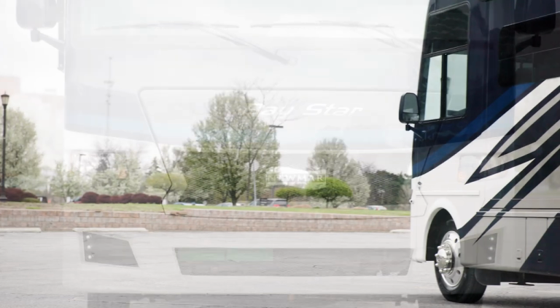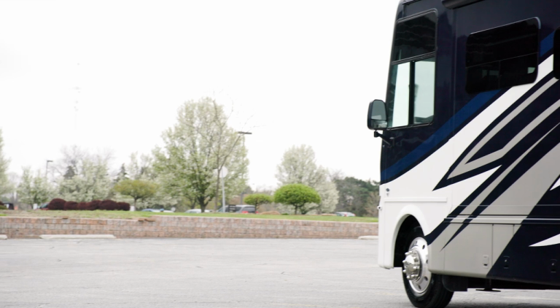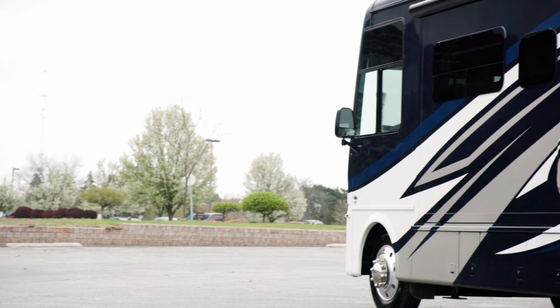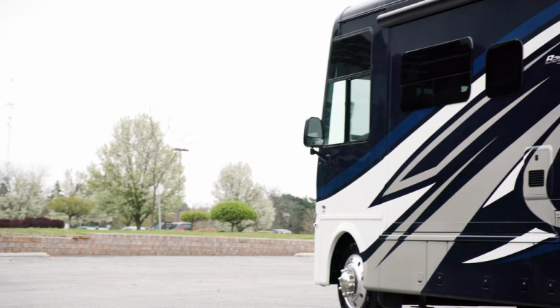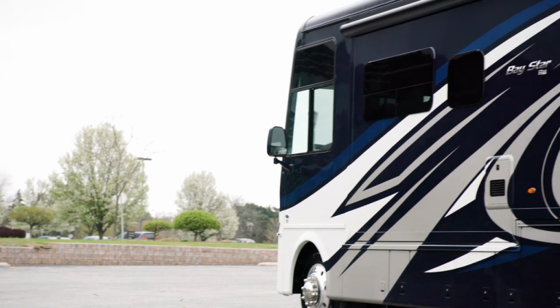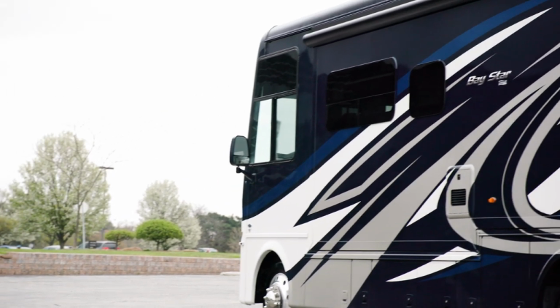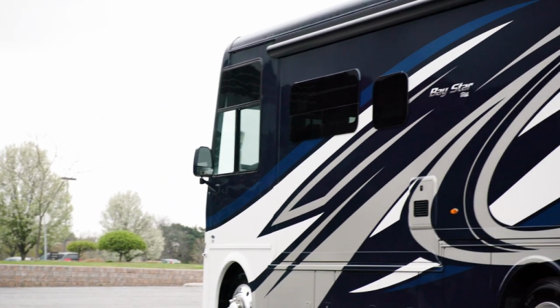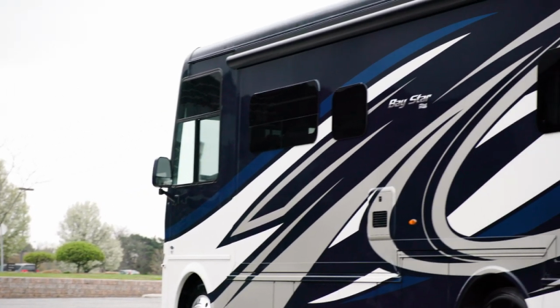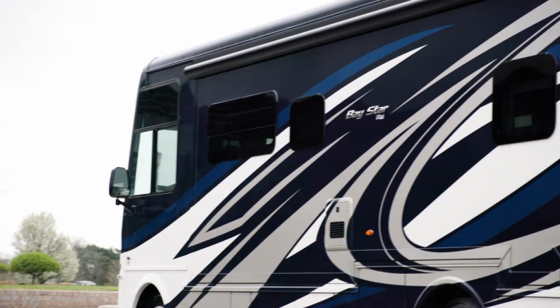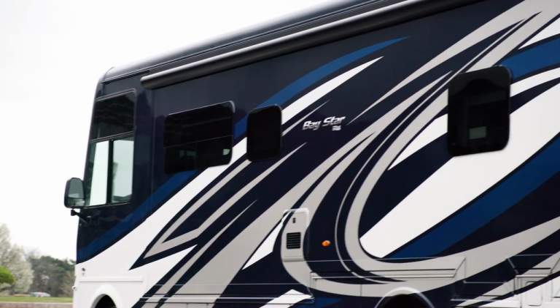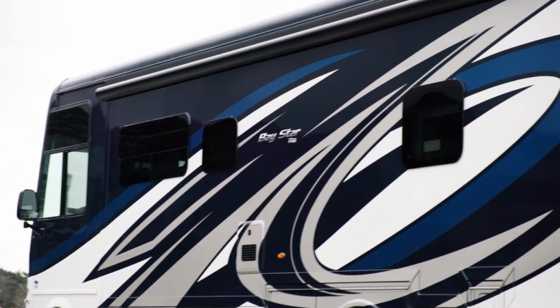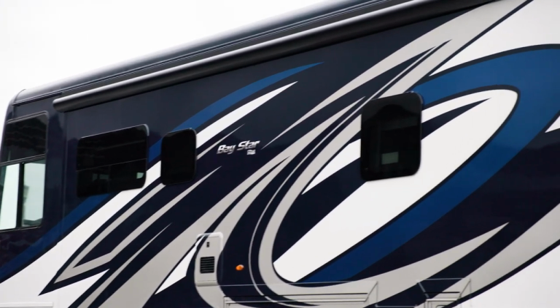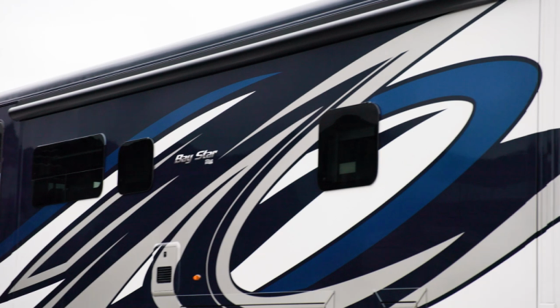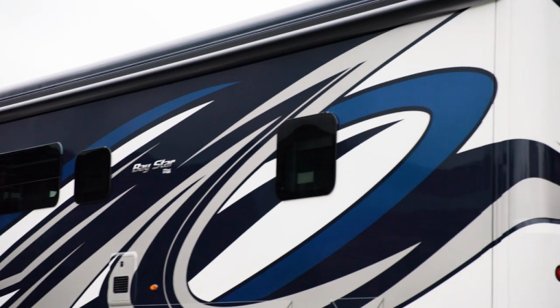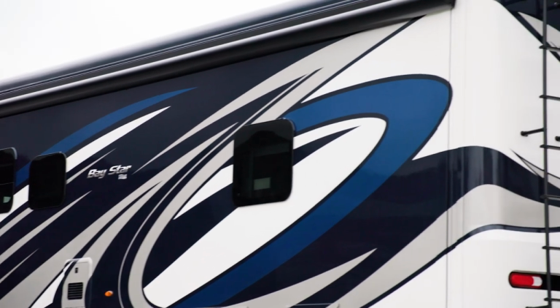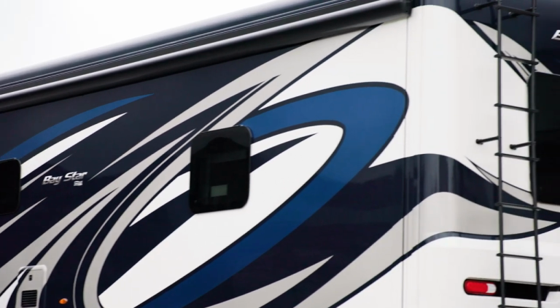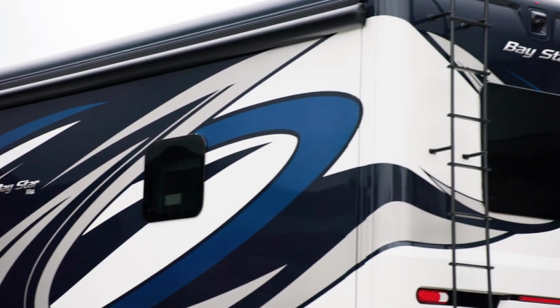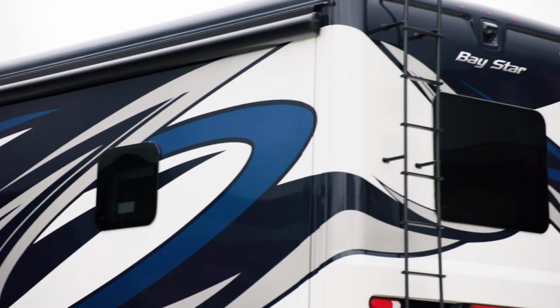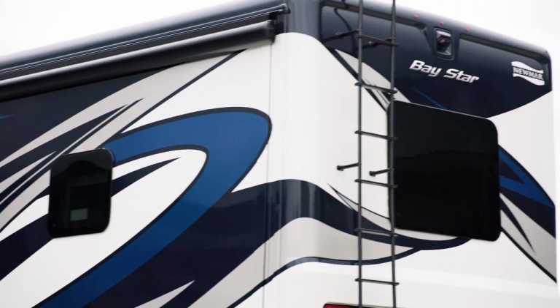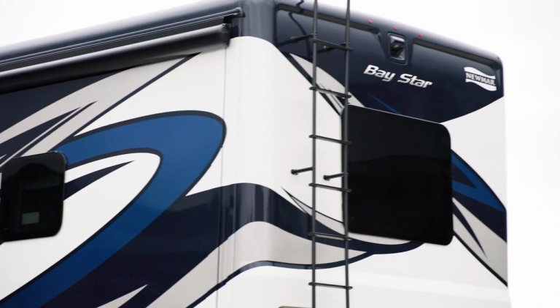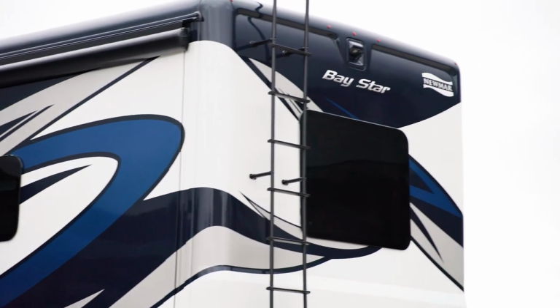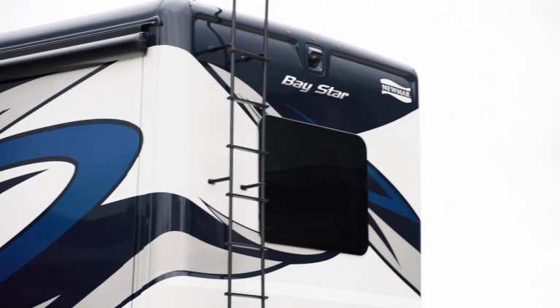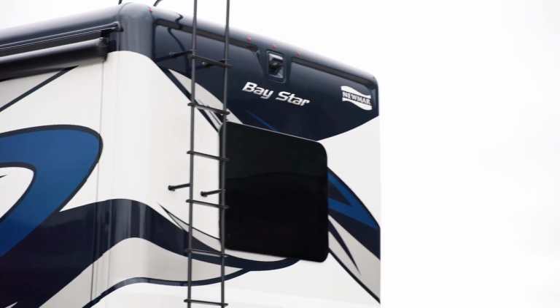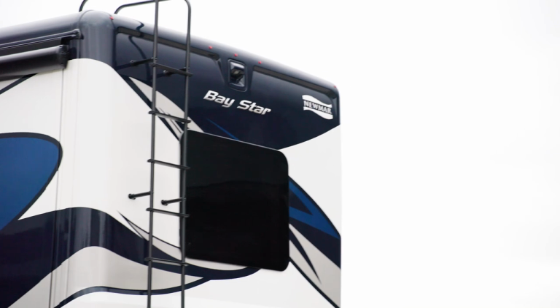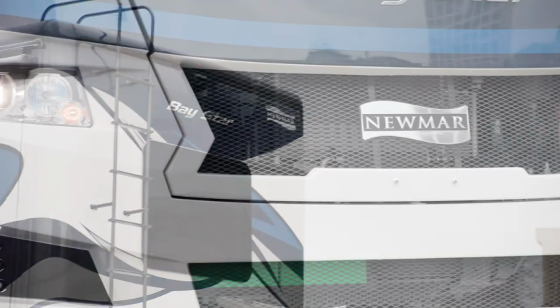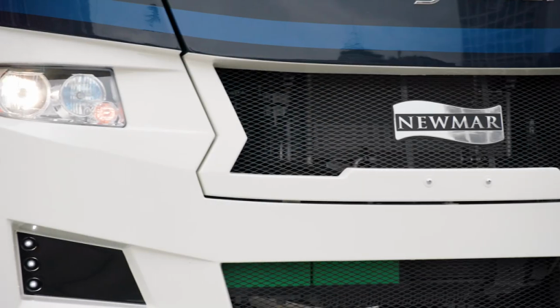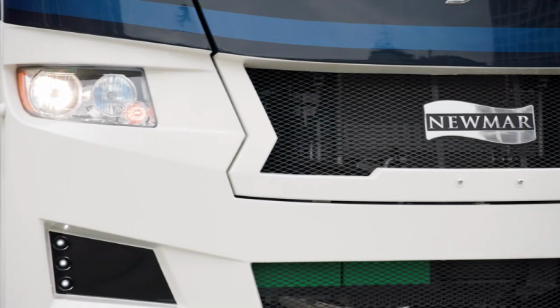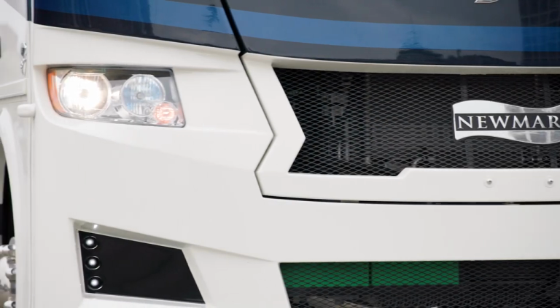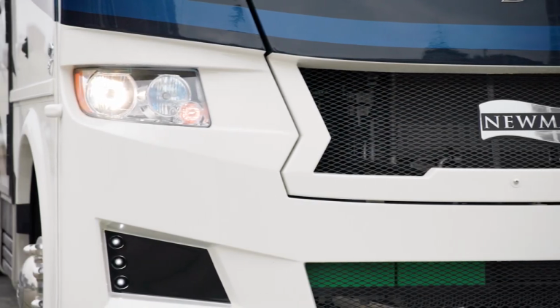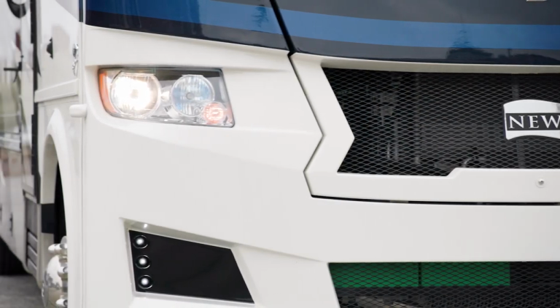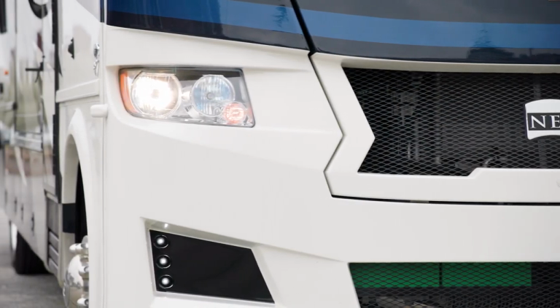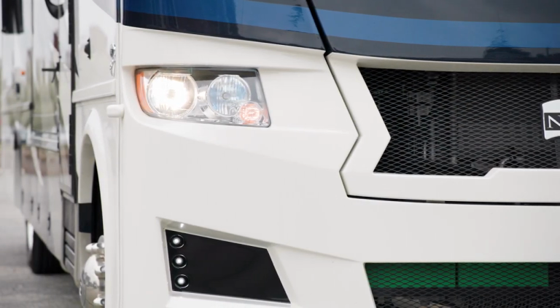The front and rear caps are both completely redesigned this year. The exterior graphics are also new, and there are three new colors to choose from. New brighter headlight bulbs are also standard for 2023.